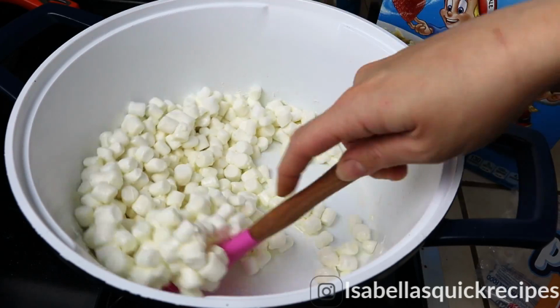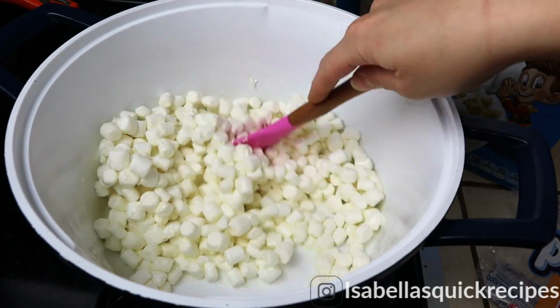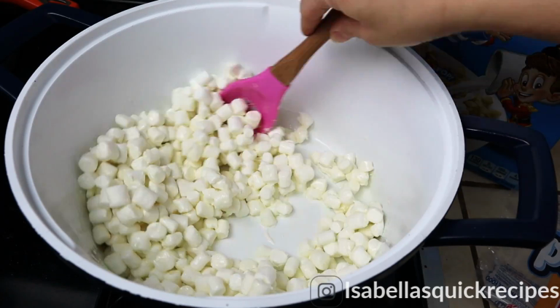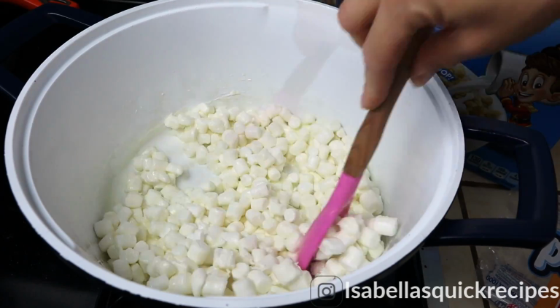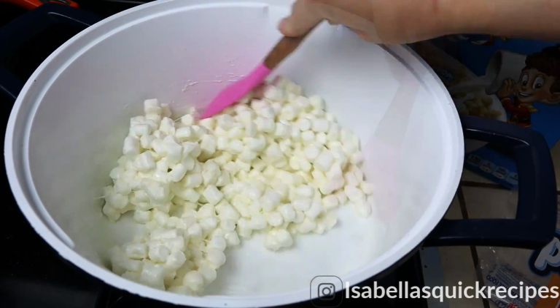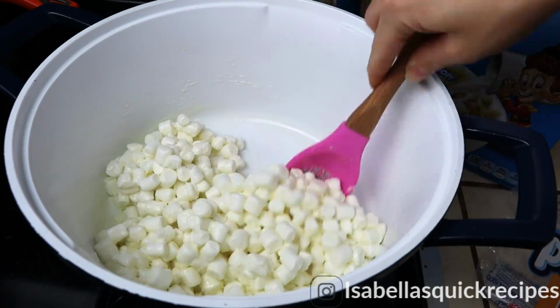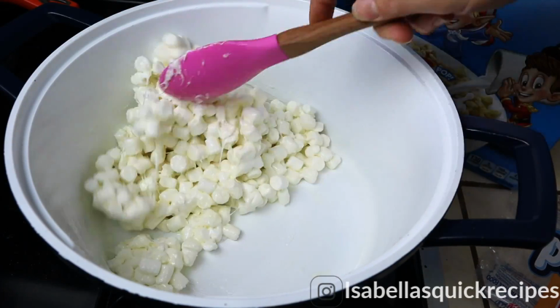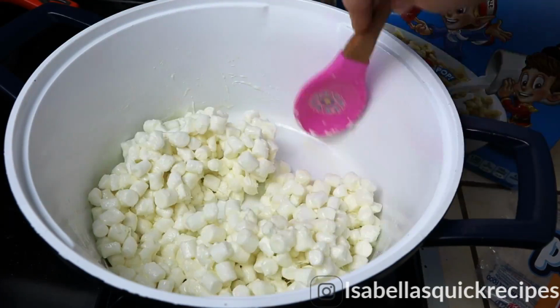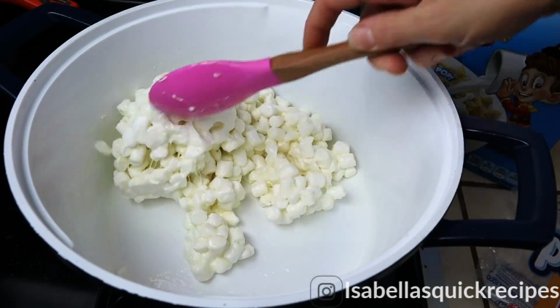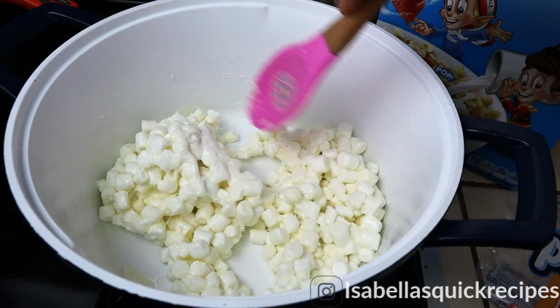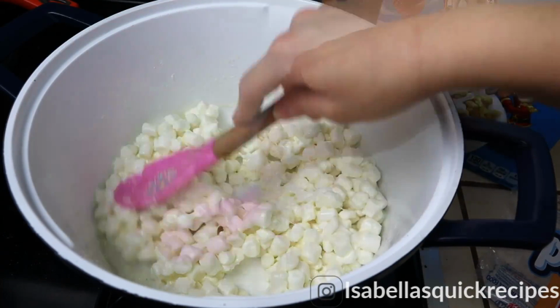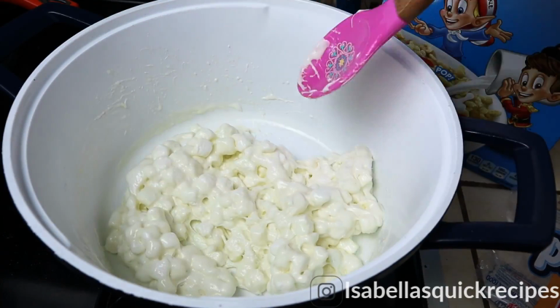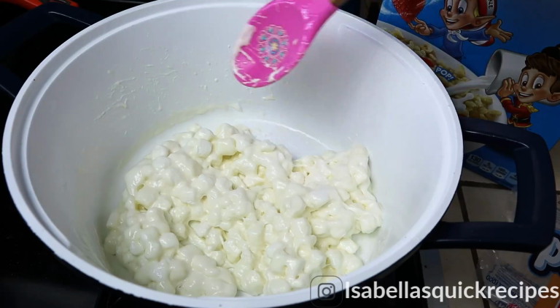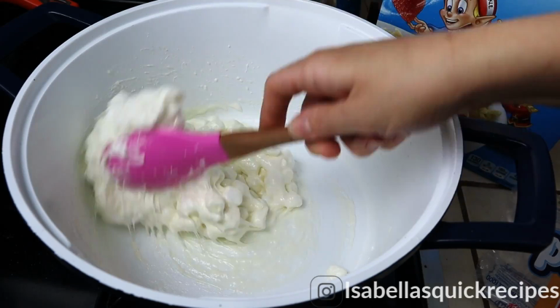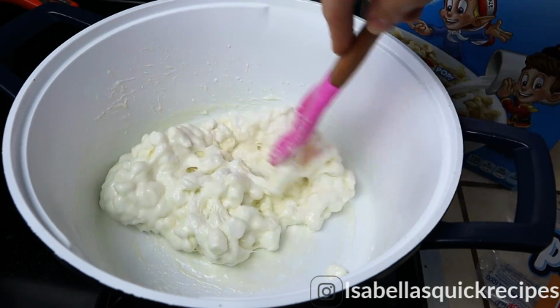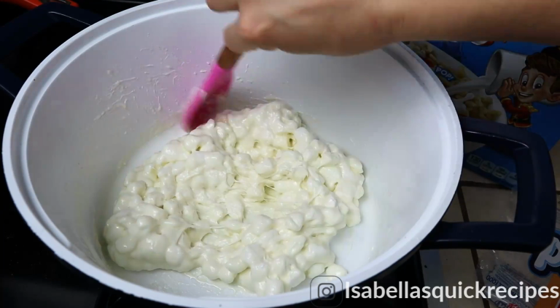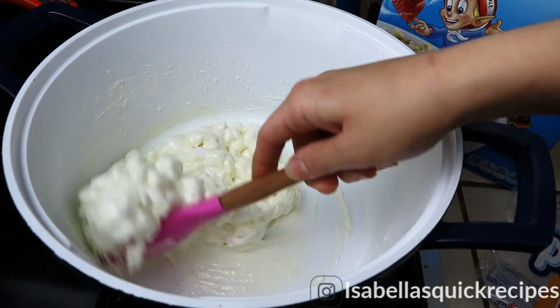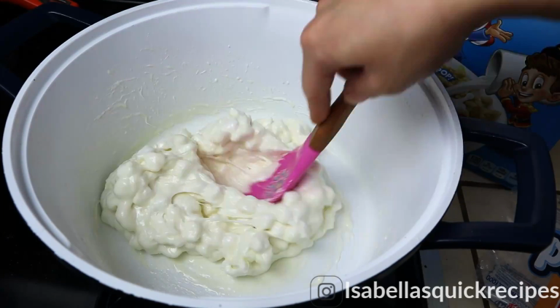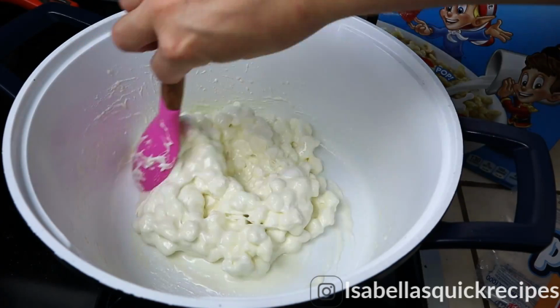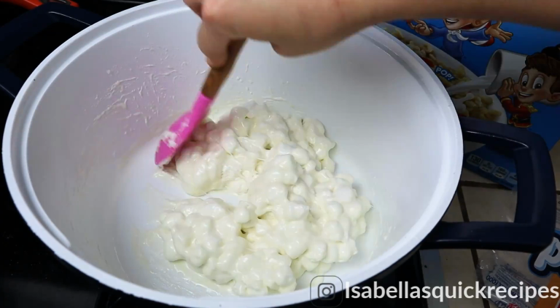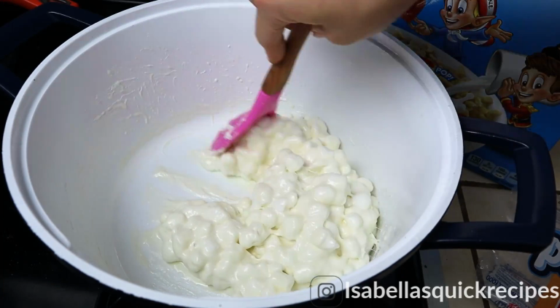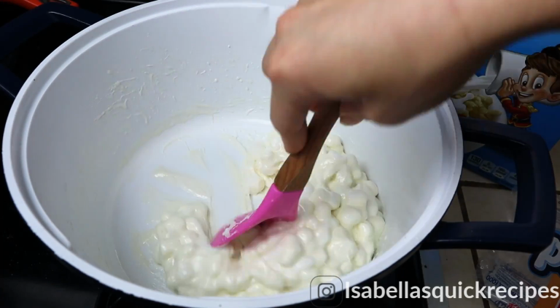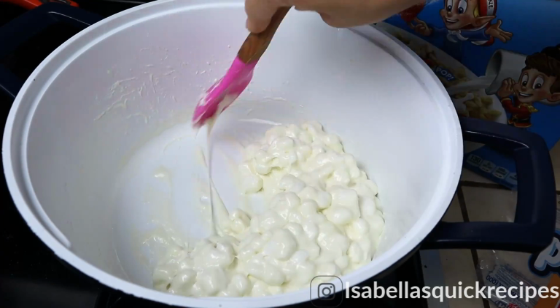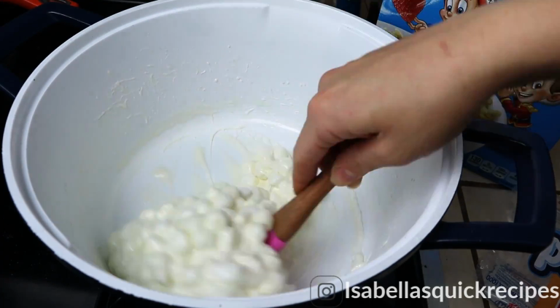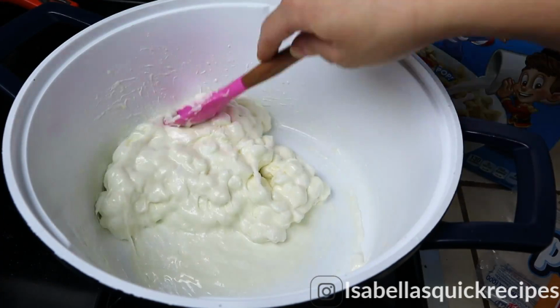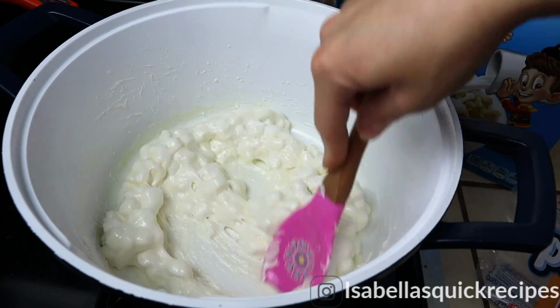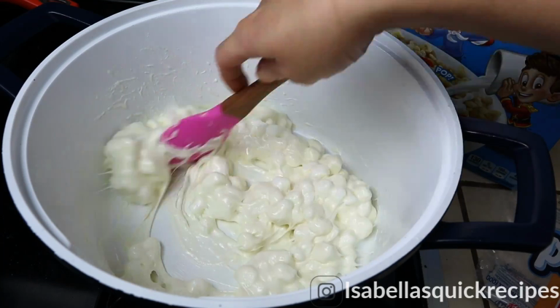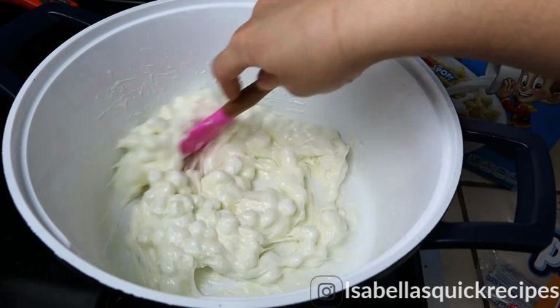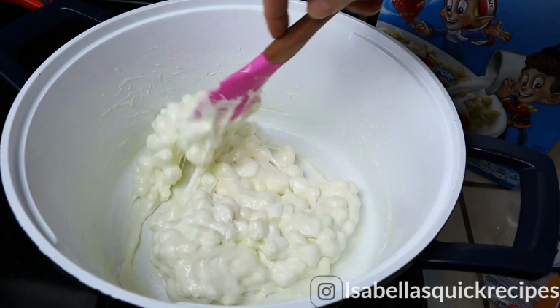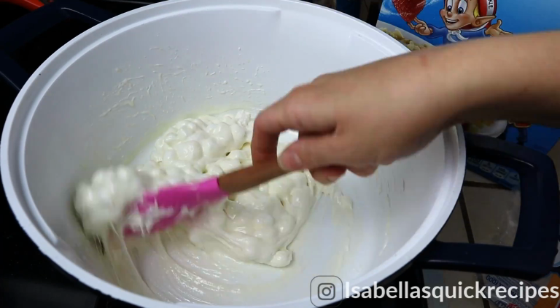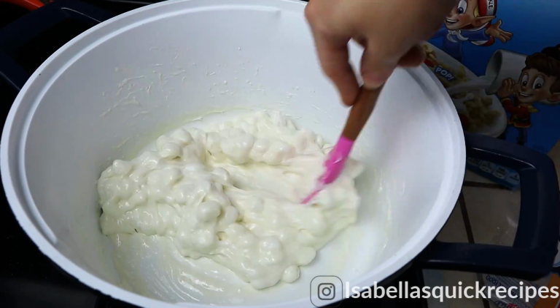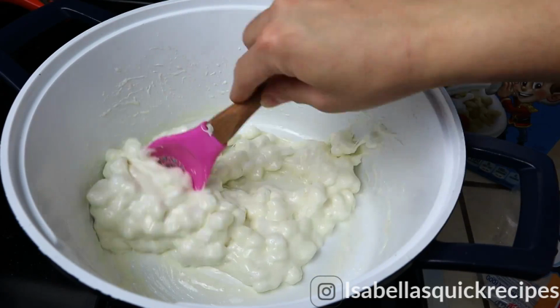Once they're just about melted, I'm going to quickly remove them from the heat. If you guys are new to my channel, I upload new quick and easy recipes every other day, so be sure to subscribe so you won't miss out.